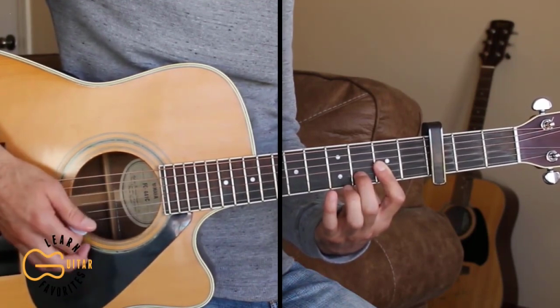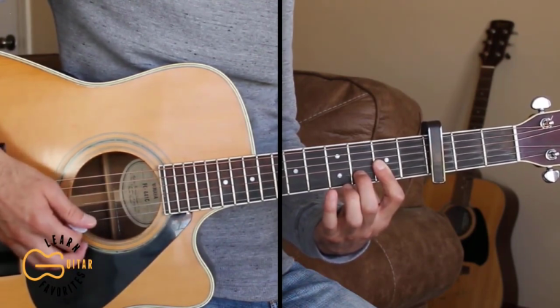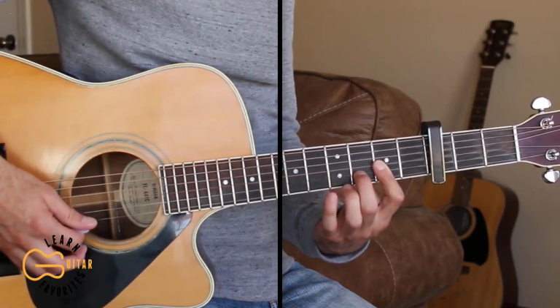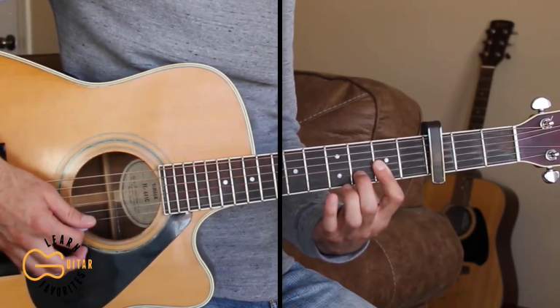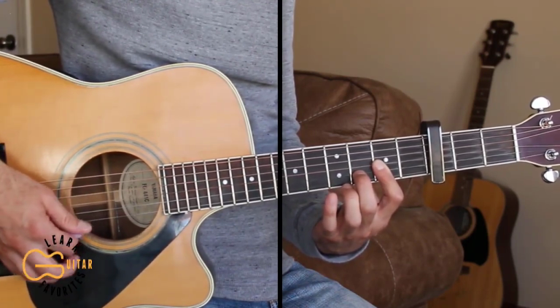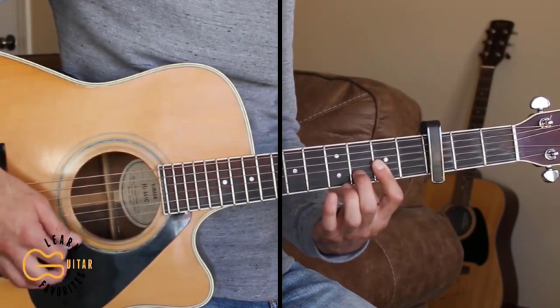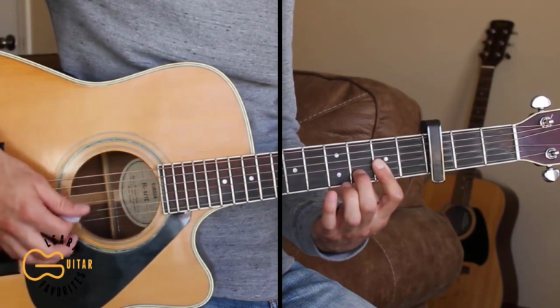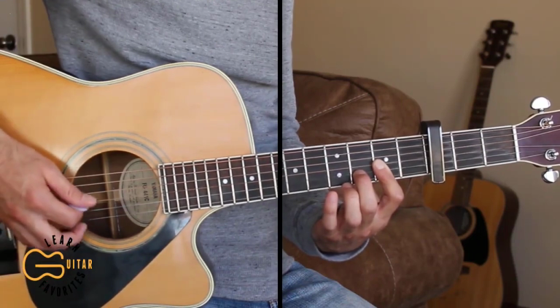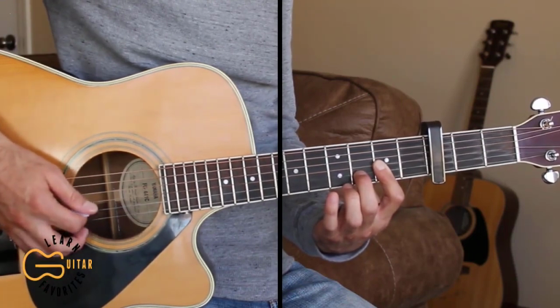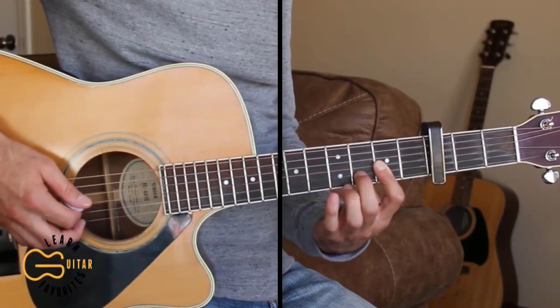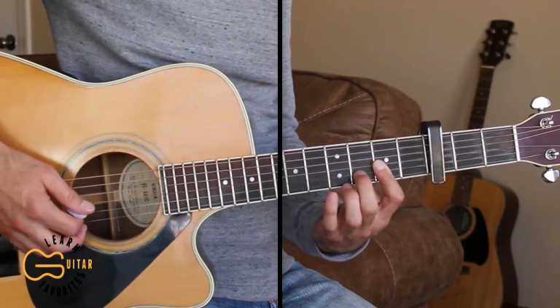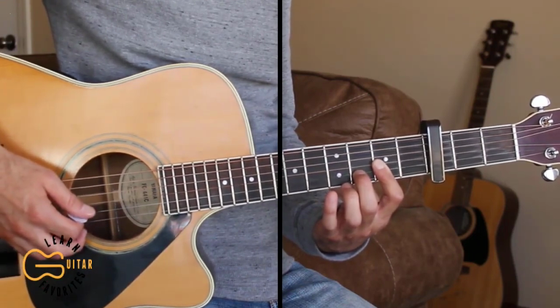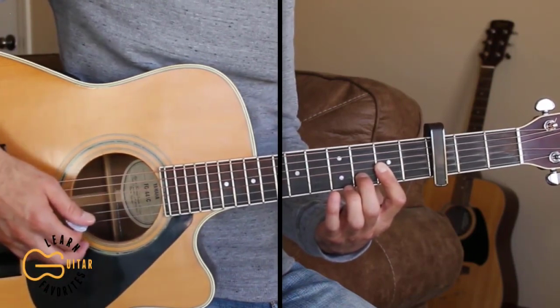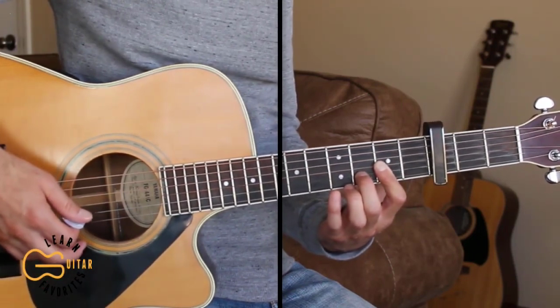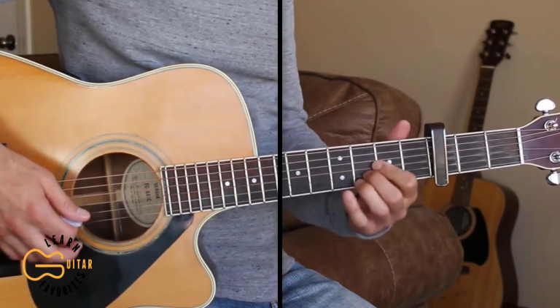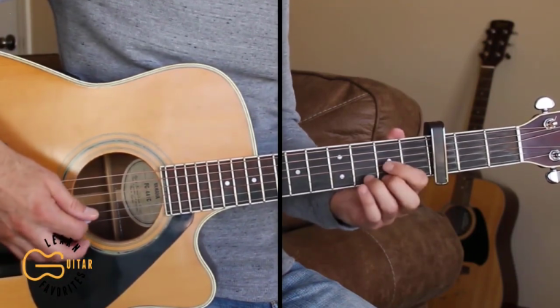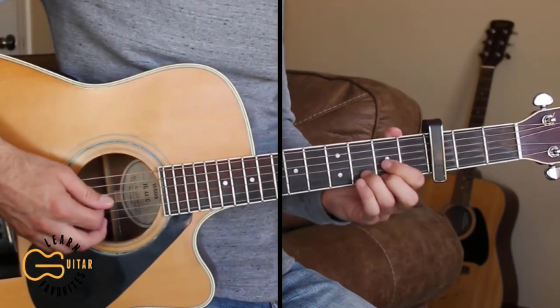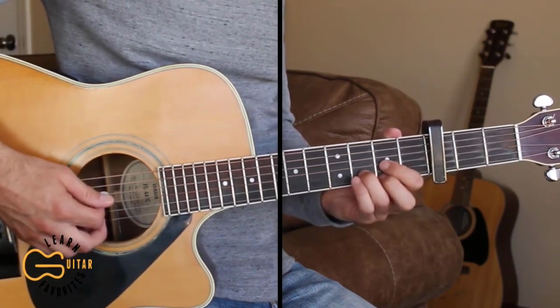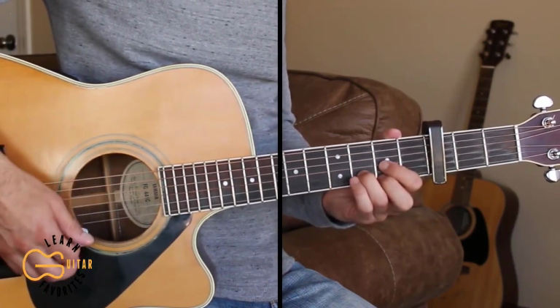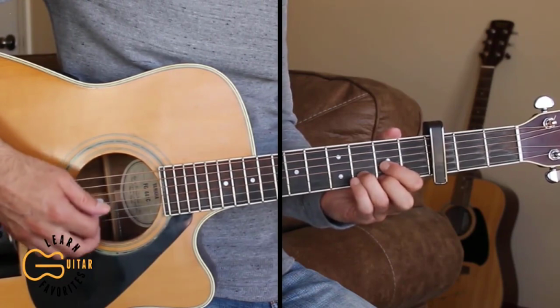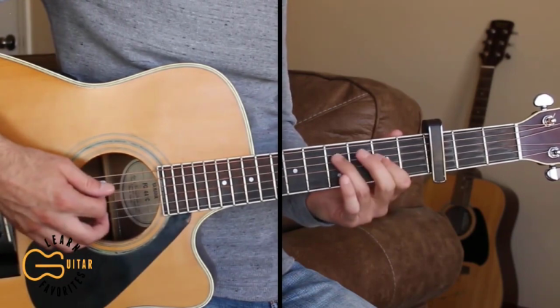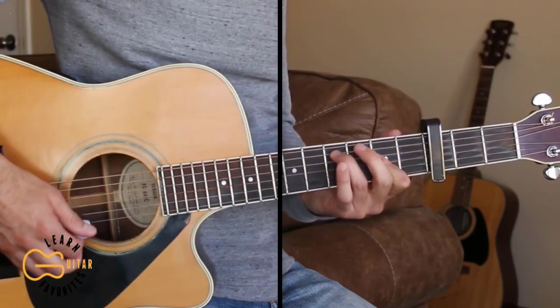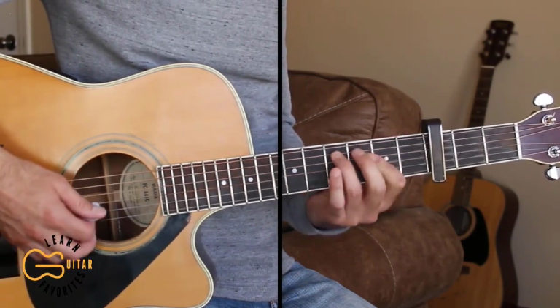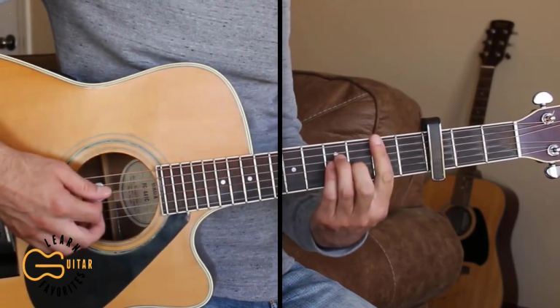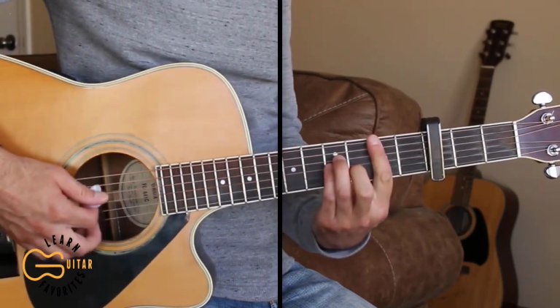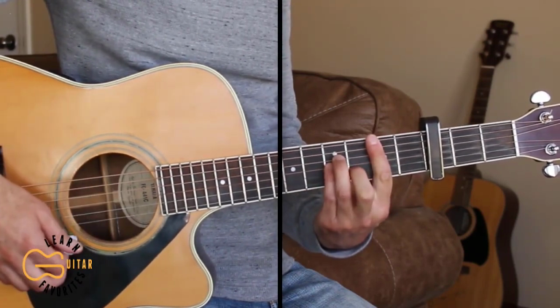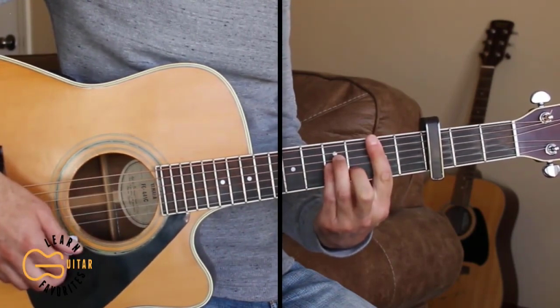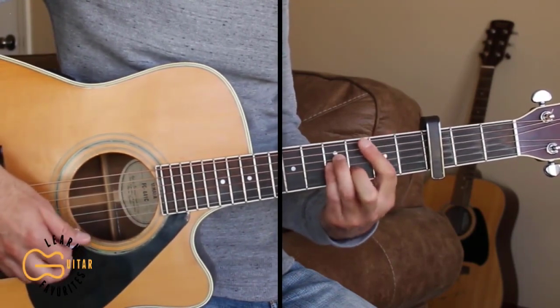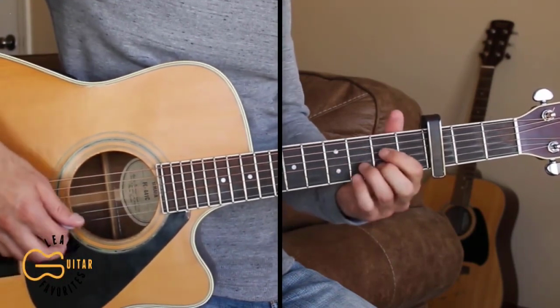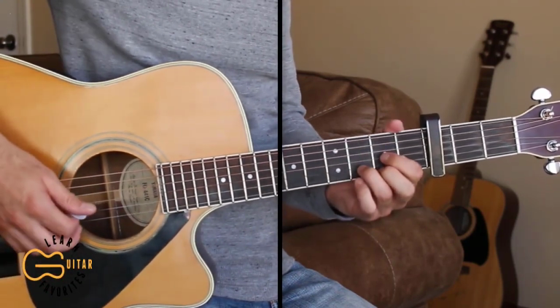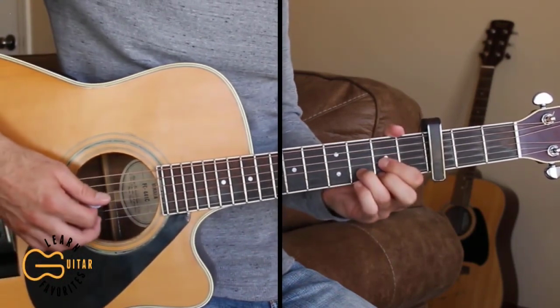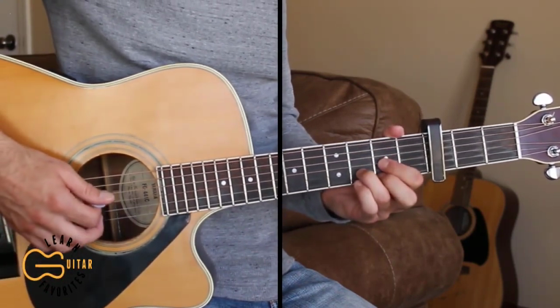I'm not really strumming the first string while I'm doing this. This lead part is just going to be playing over the D, C-sharp minor, and B minor chords.